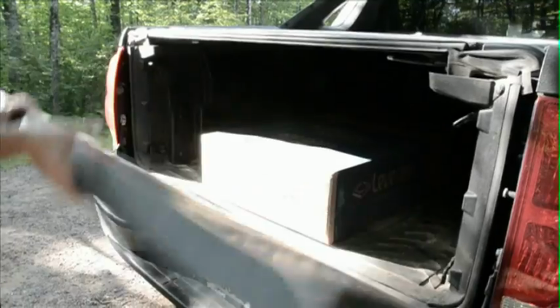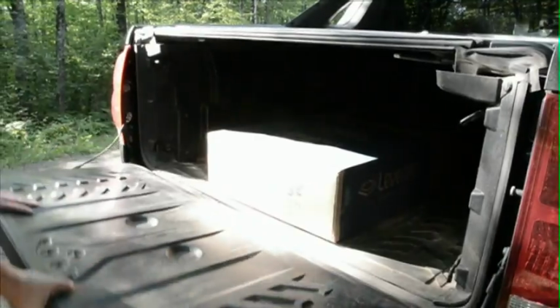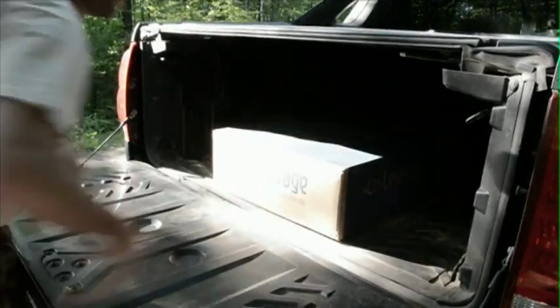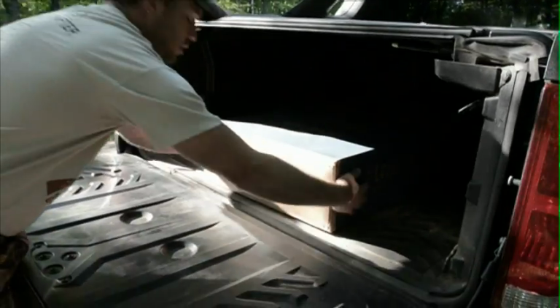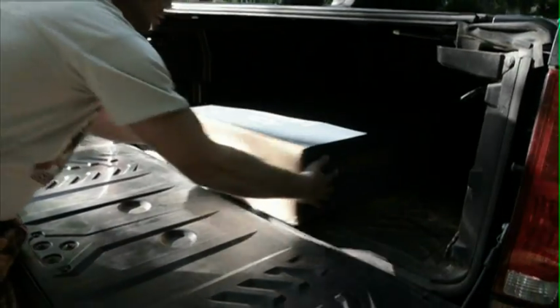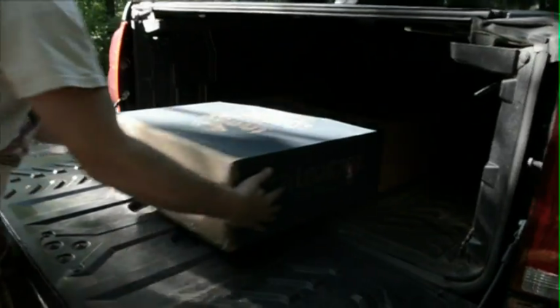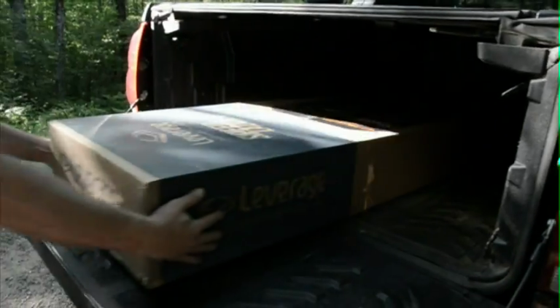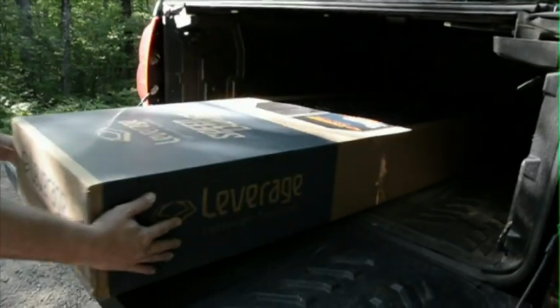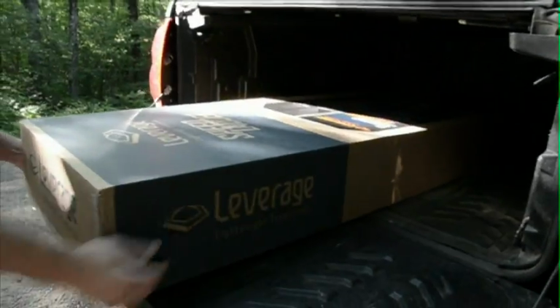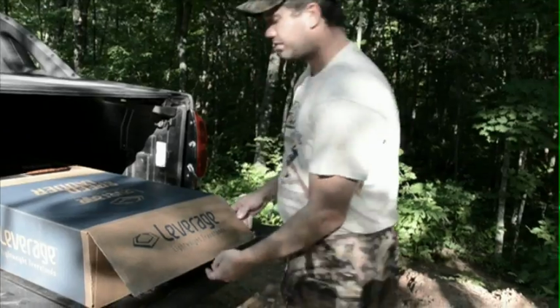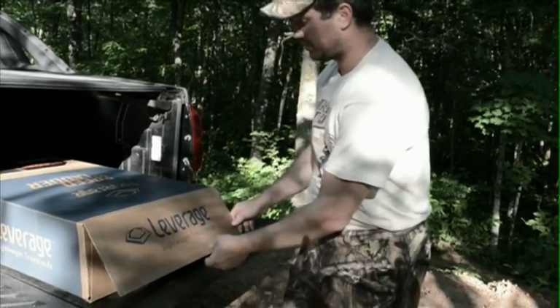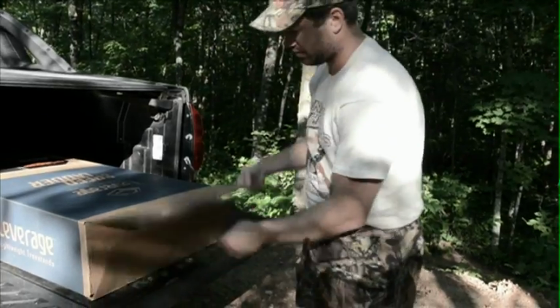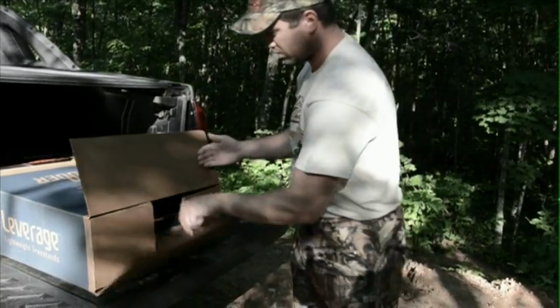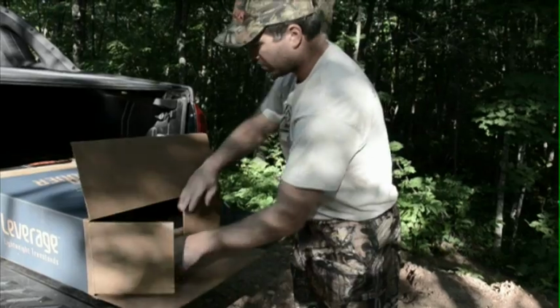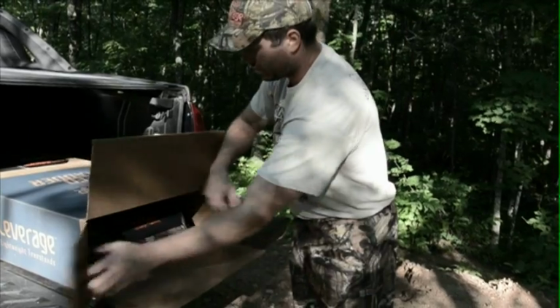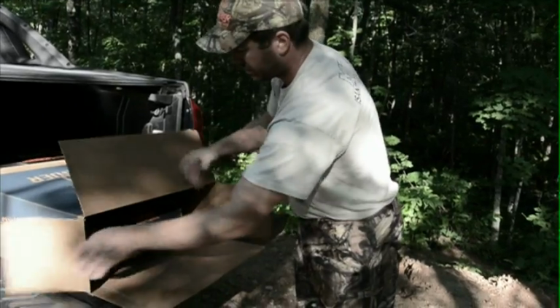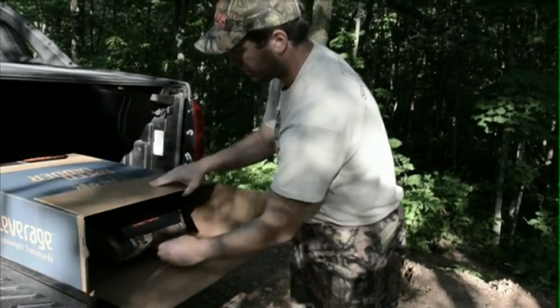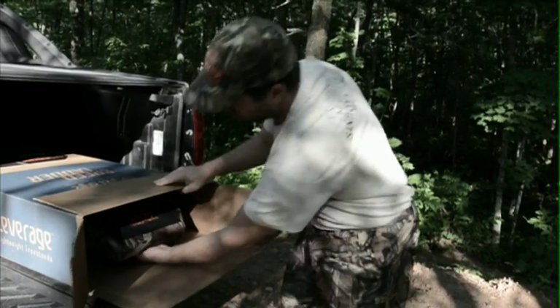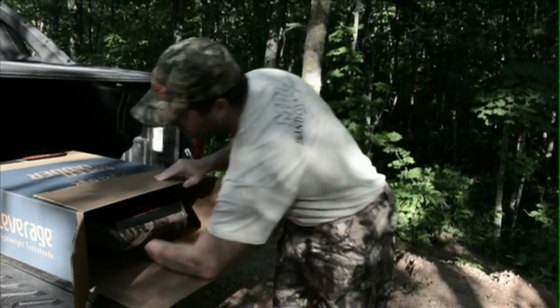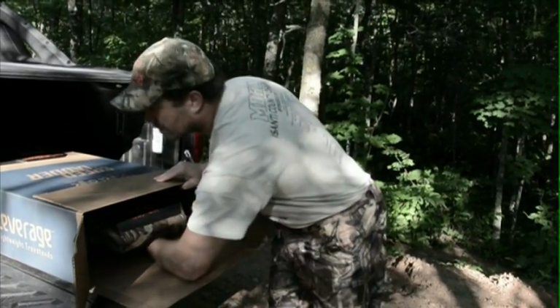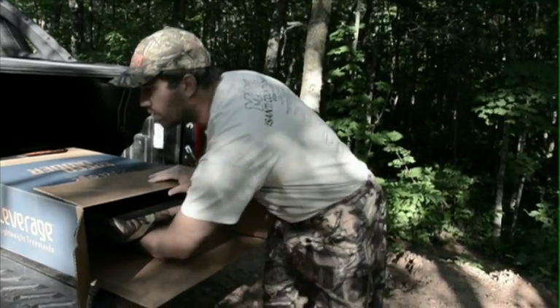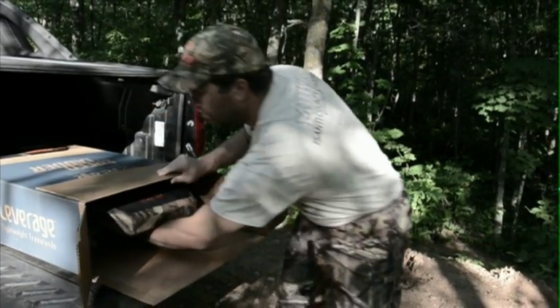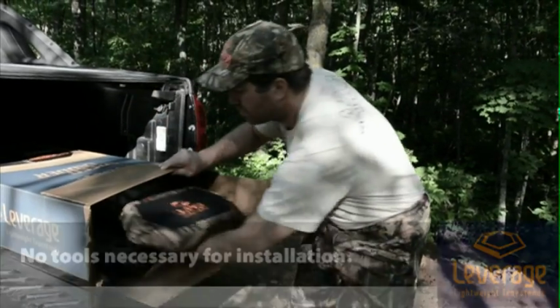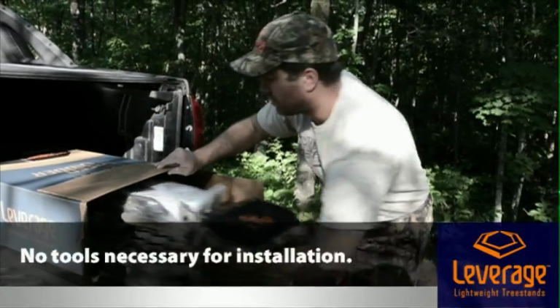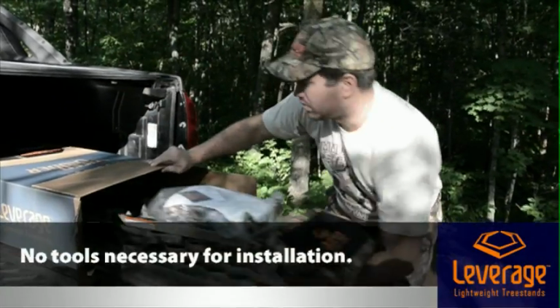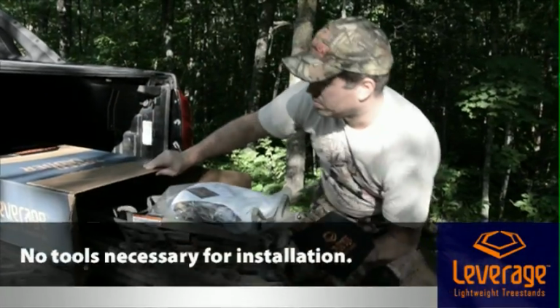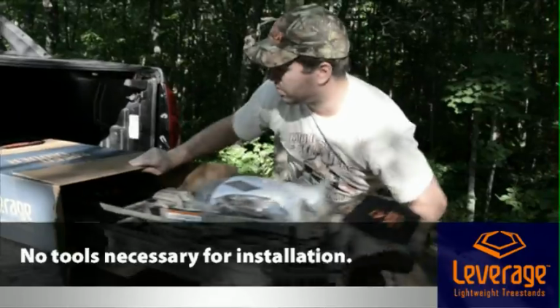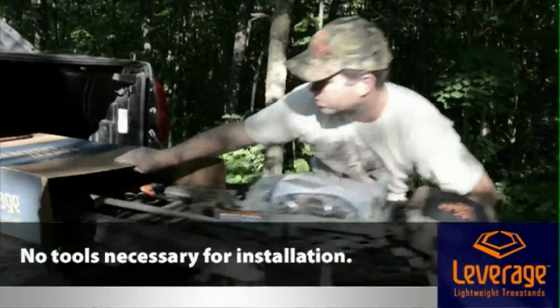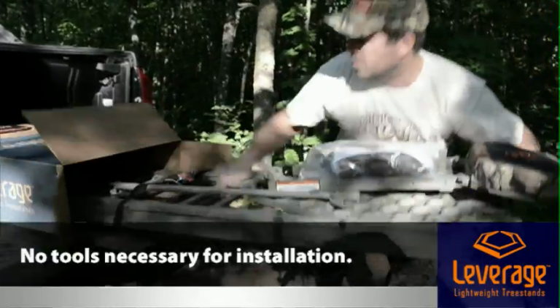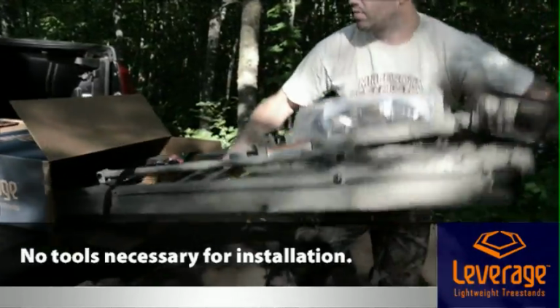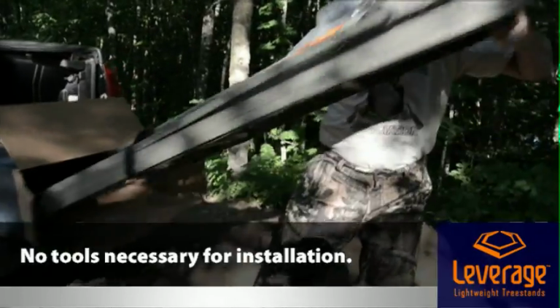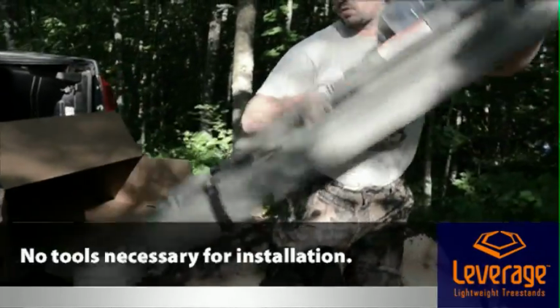This is a demonstration on how easy it is to use the new Leverage Speed Ladder. The Leverage Speed Ladder comes fully assembled, ready to hunt right out of the box, and no tools are necessary to install it.